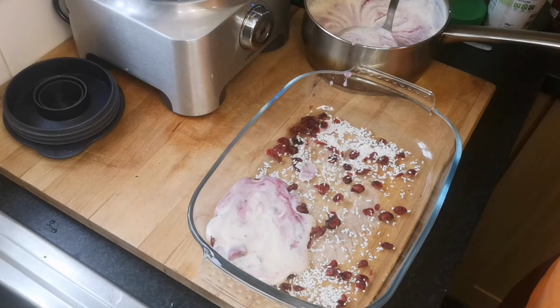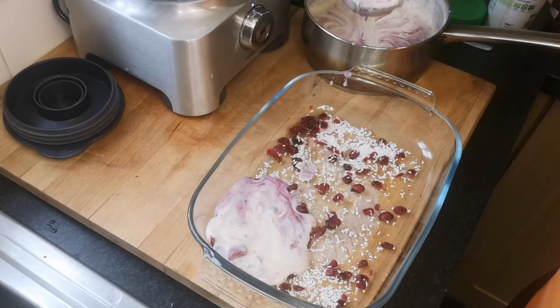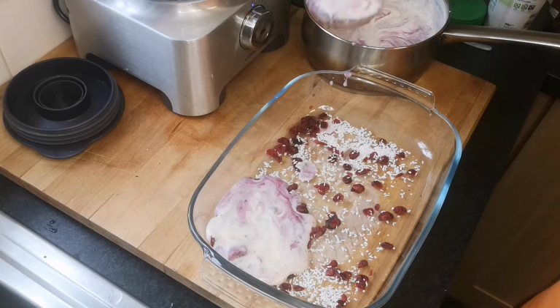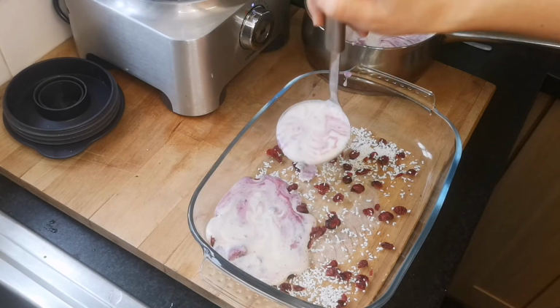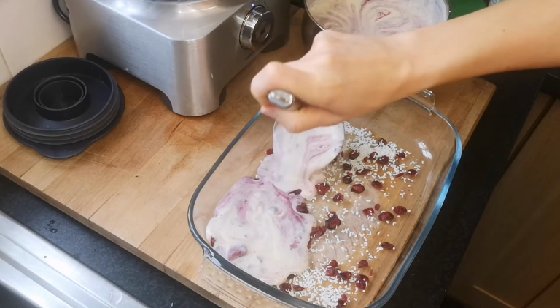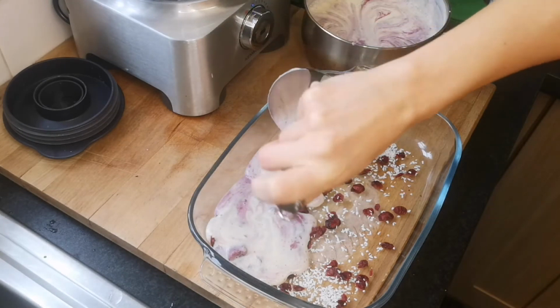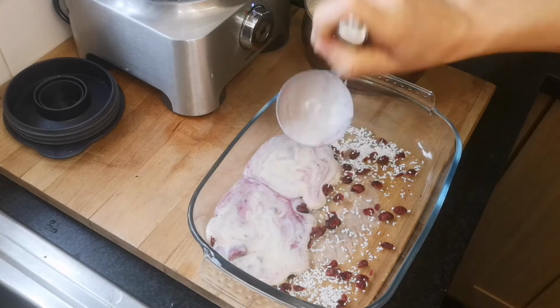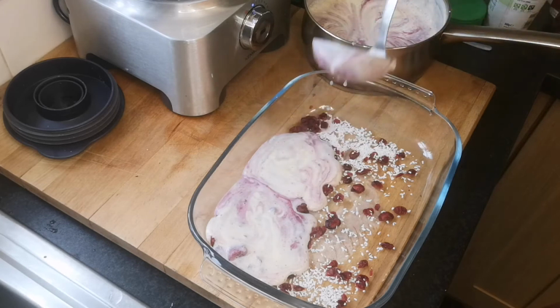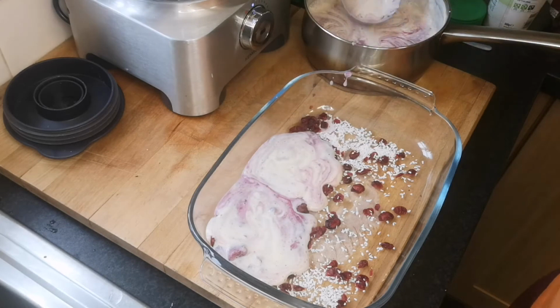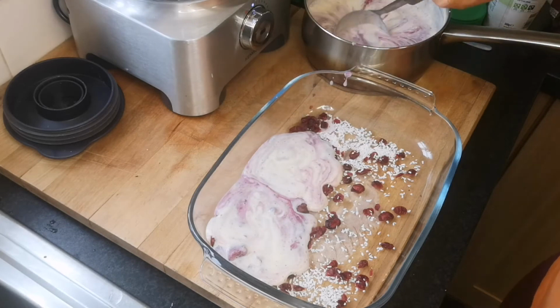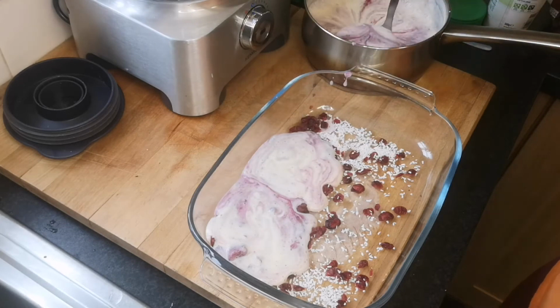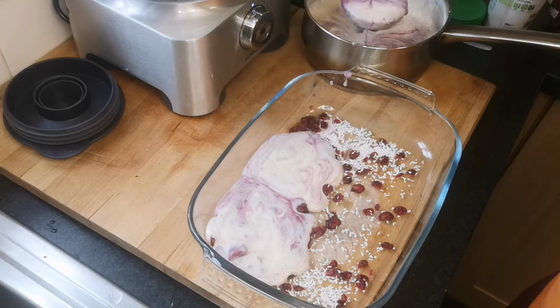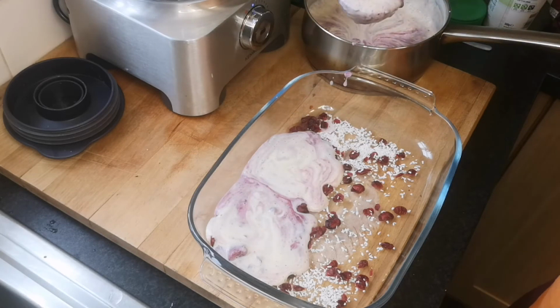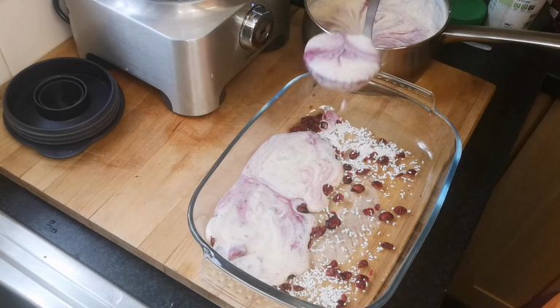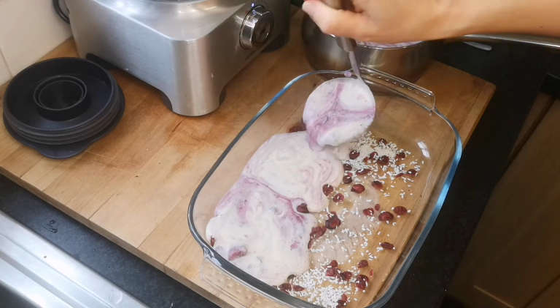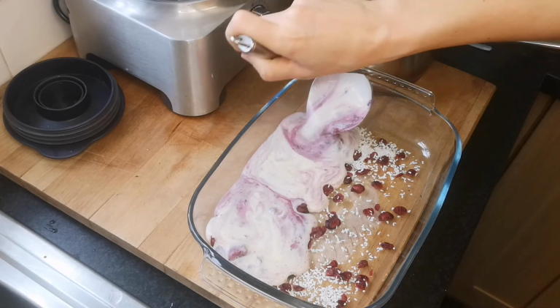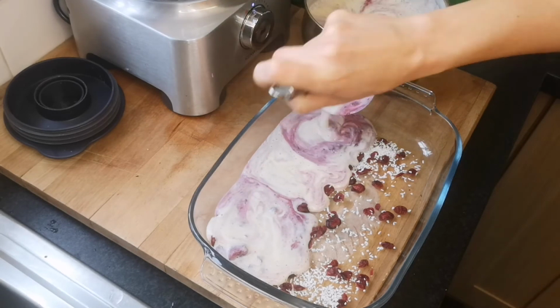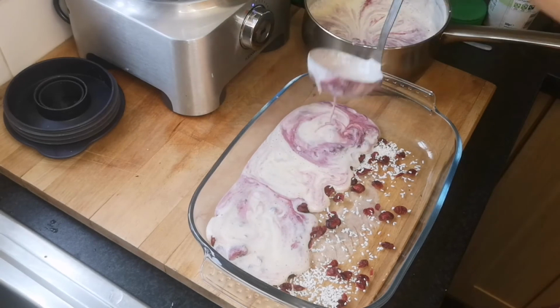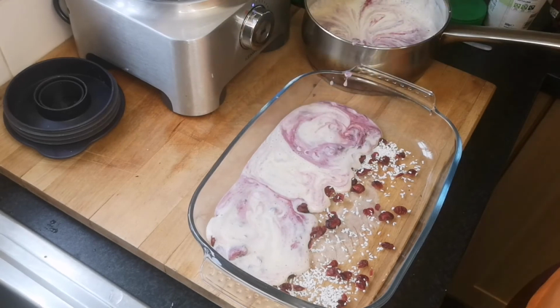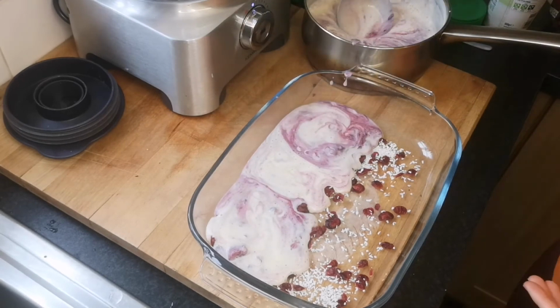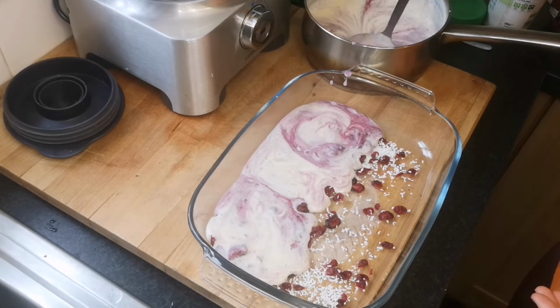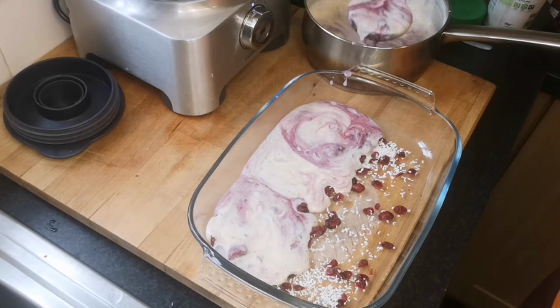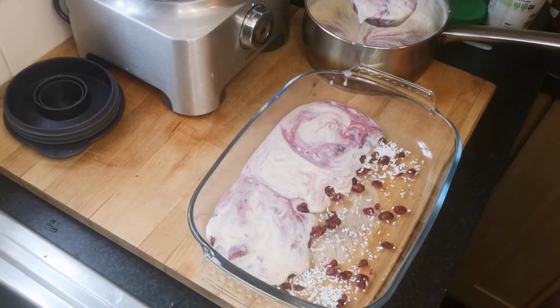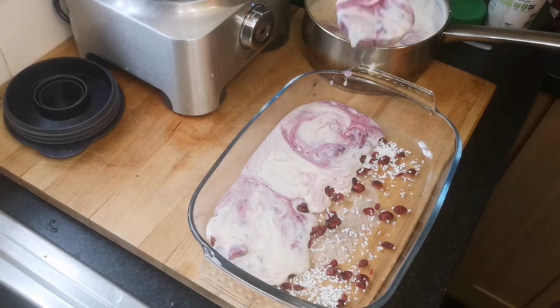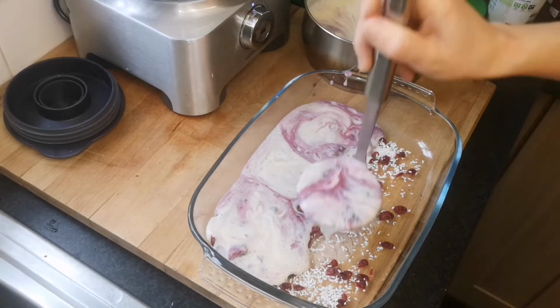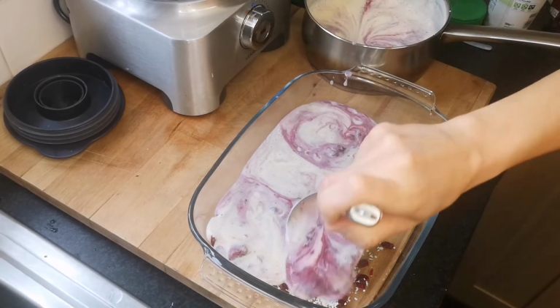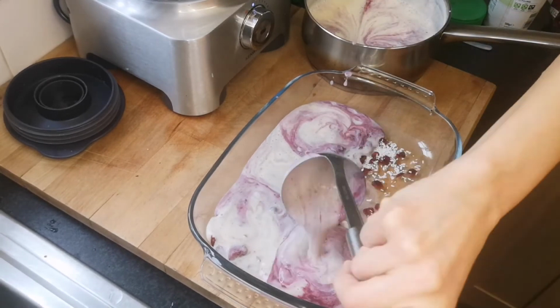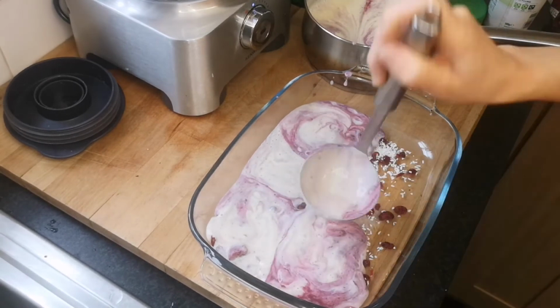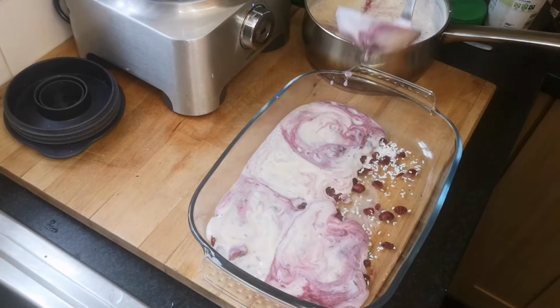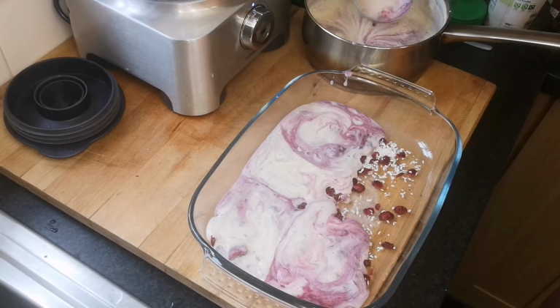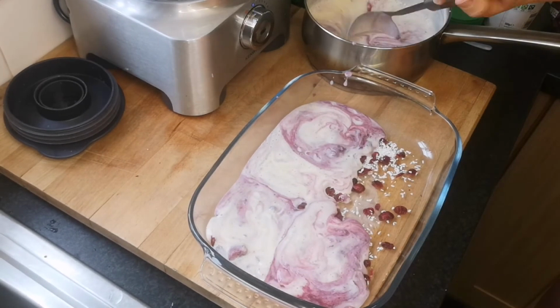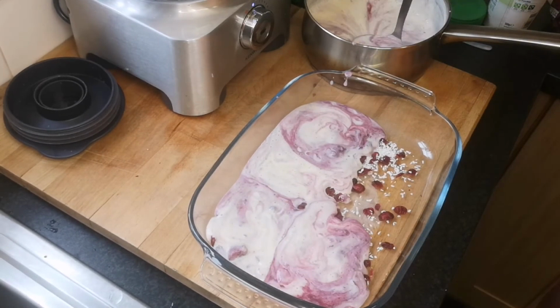Then pour it gently over the dish. I'm using a bottle to pour, but if you didn't, you could just pour directly. This way I keep all the cranberries and coconut at the top.